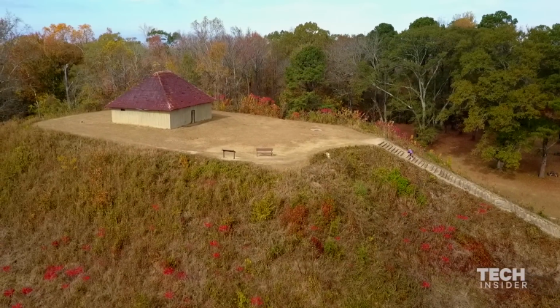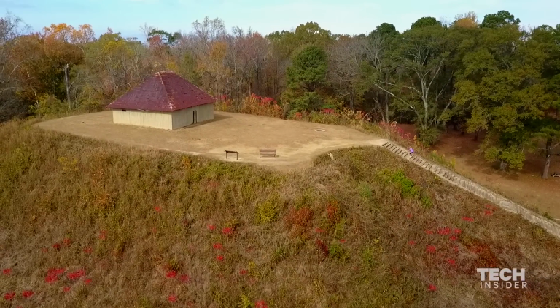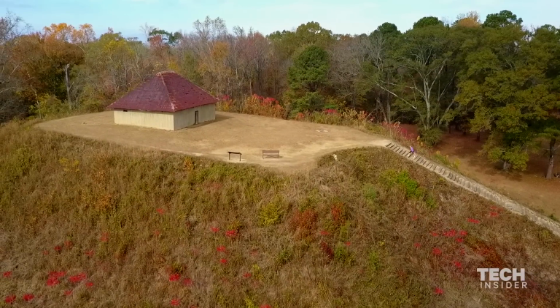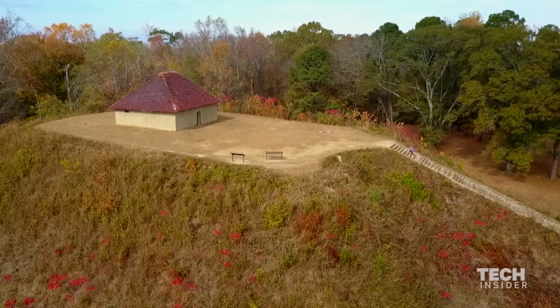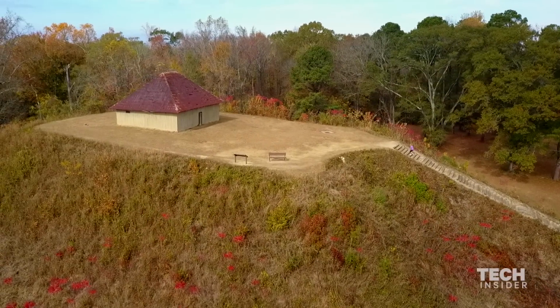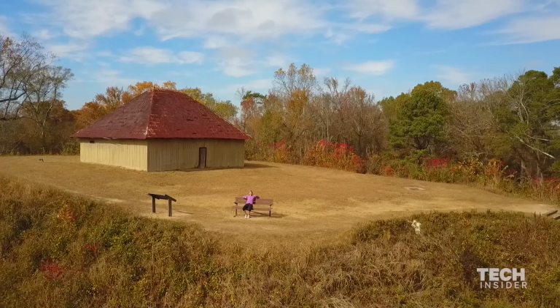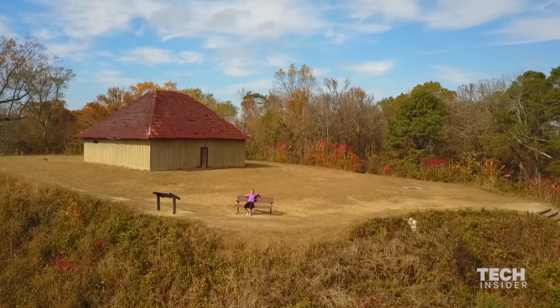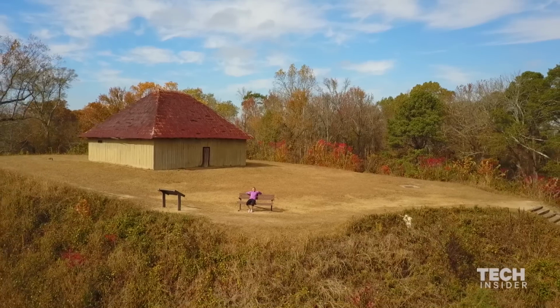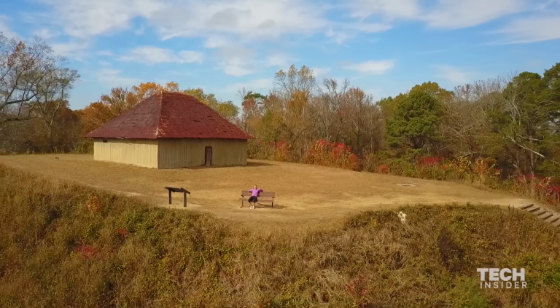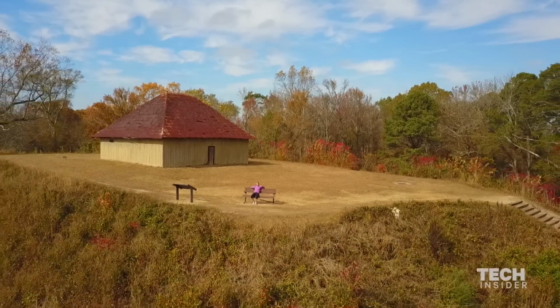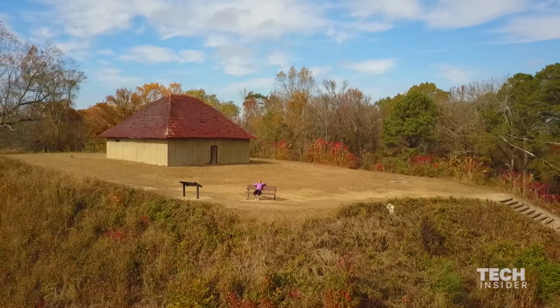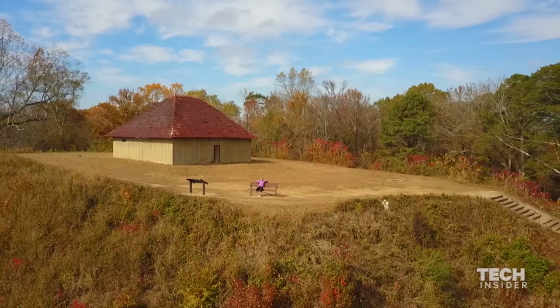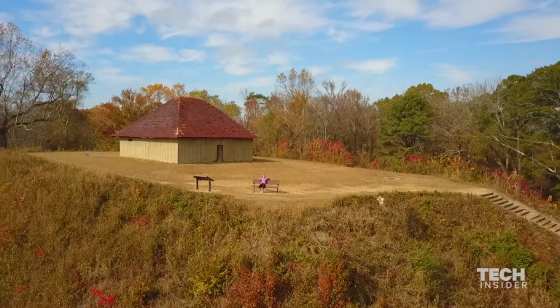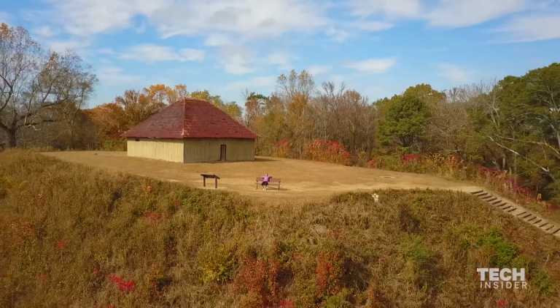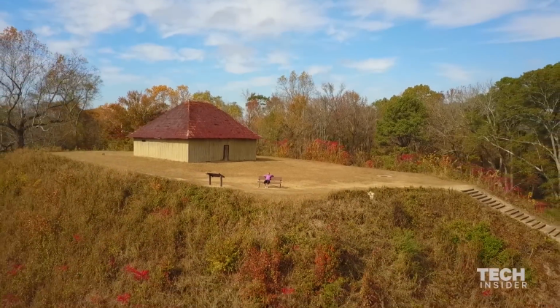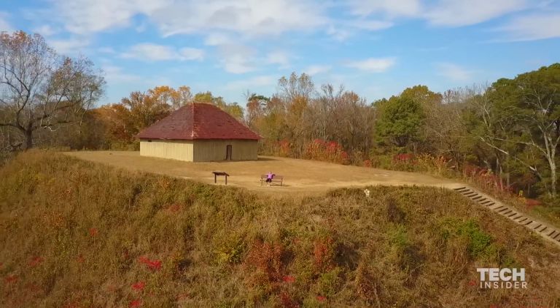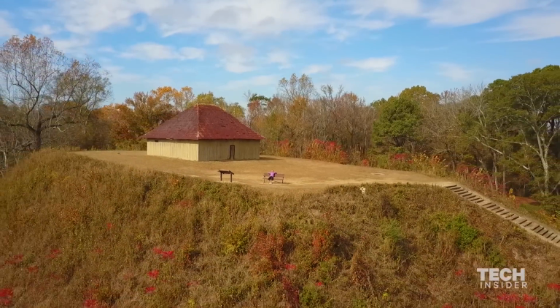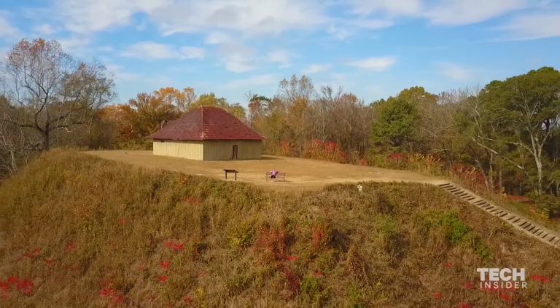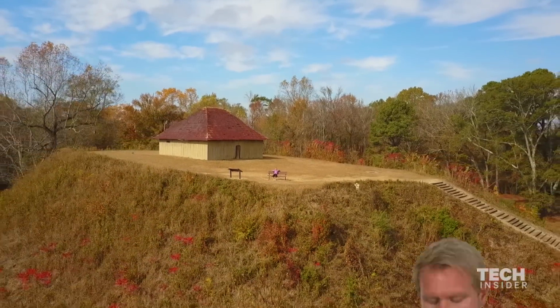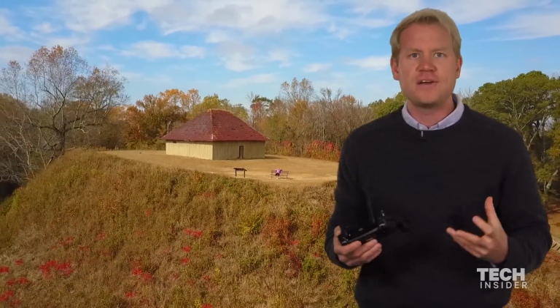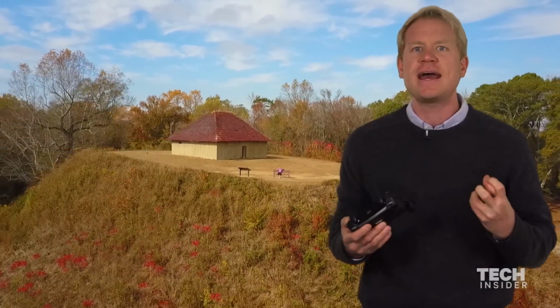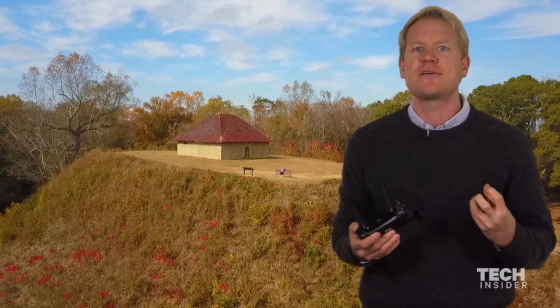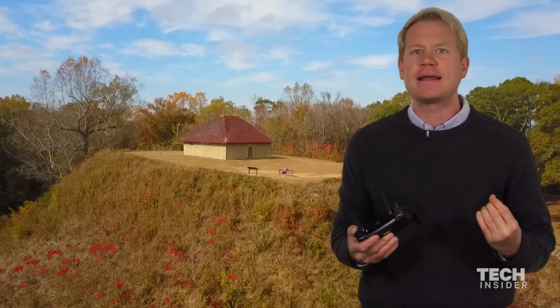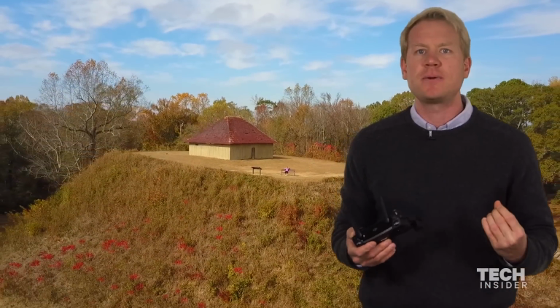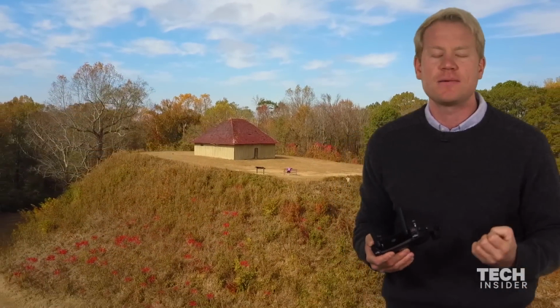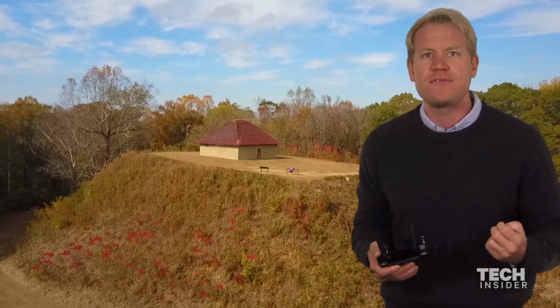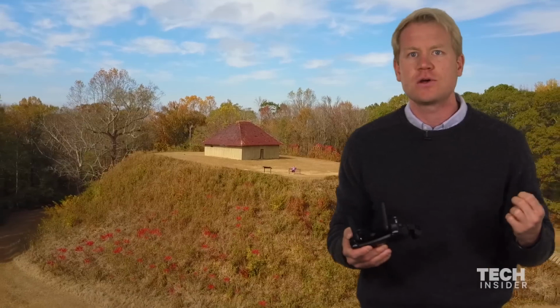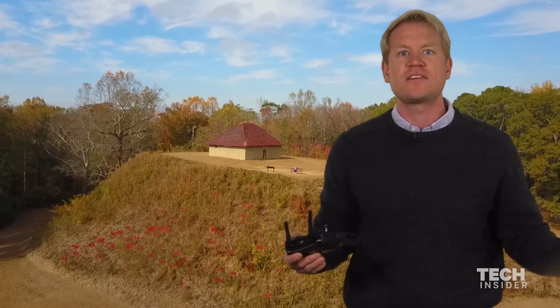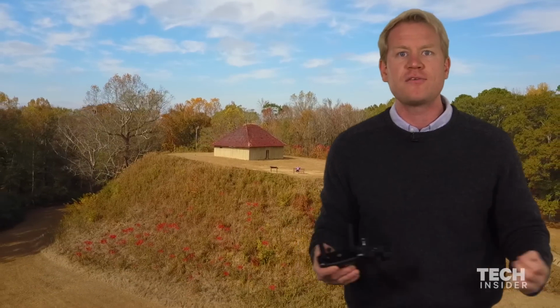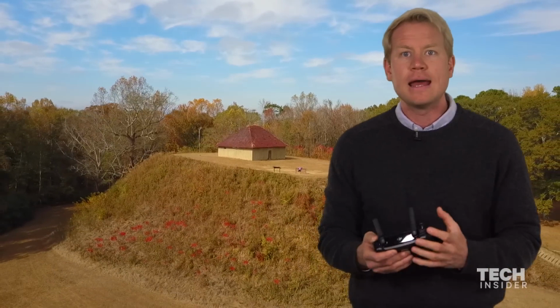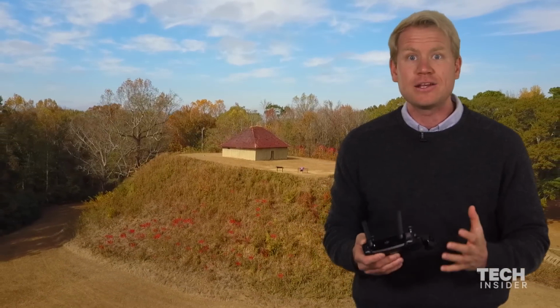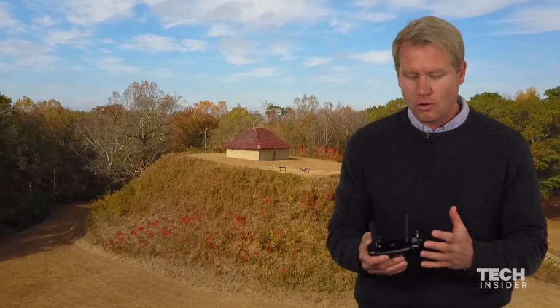You can see readings that give you your altitude, your distance, where the drone is flying in relation to where you are. Just a fantastic flying experience that made me feel totally safe and in control.